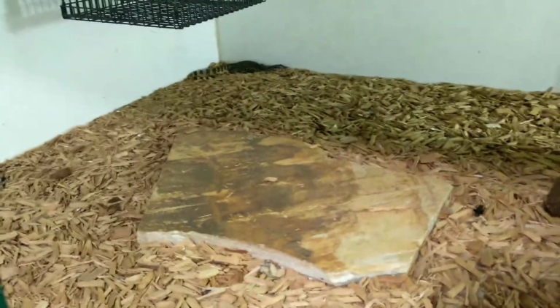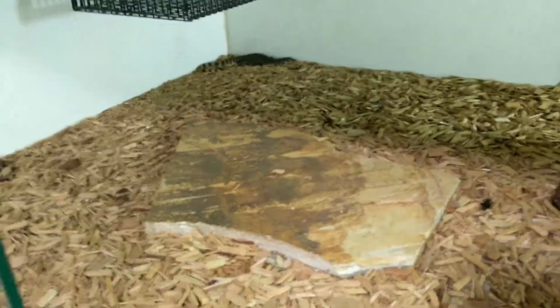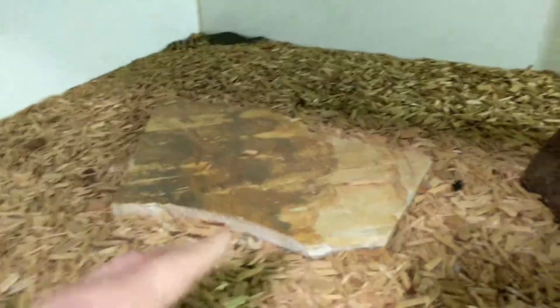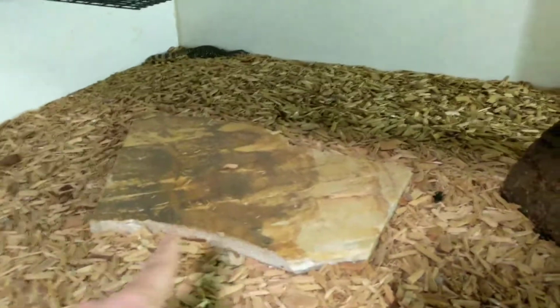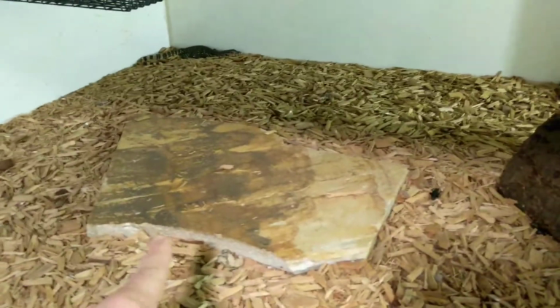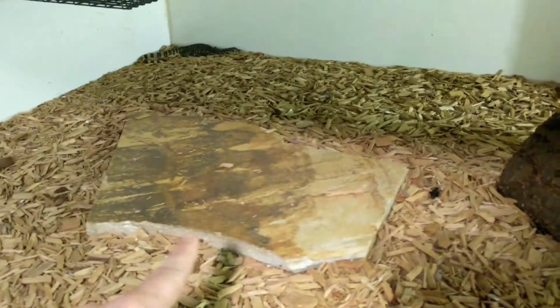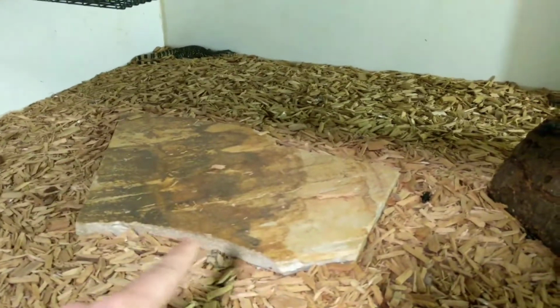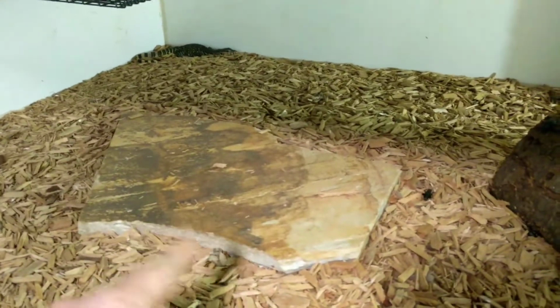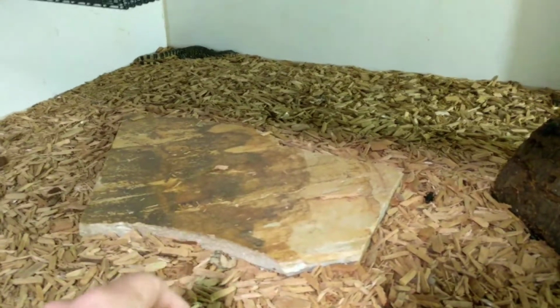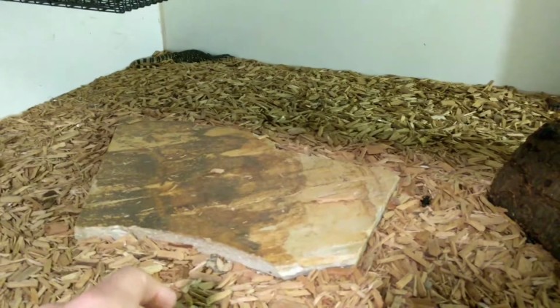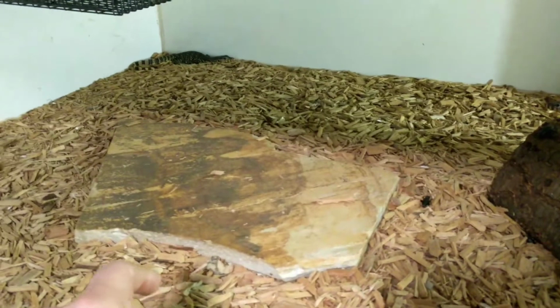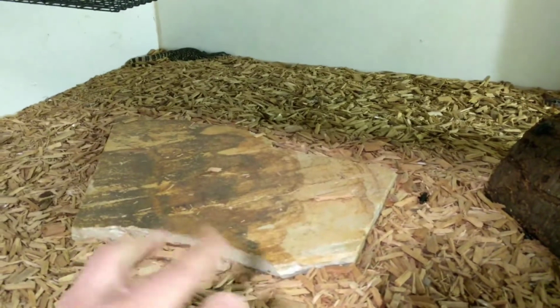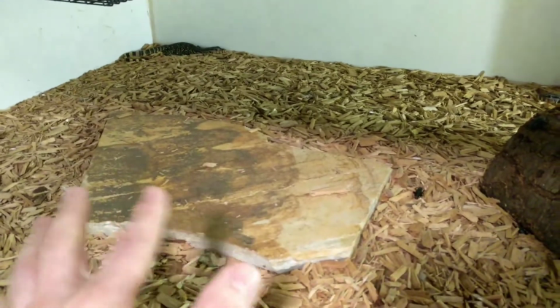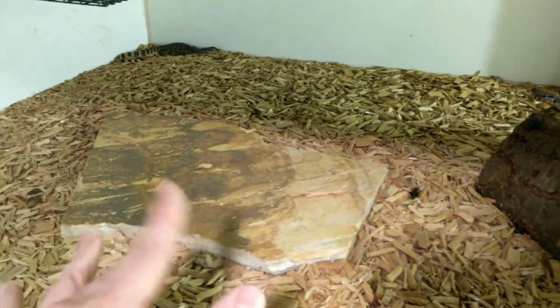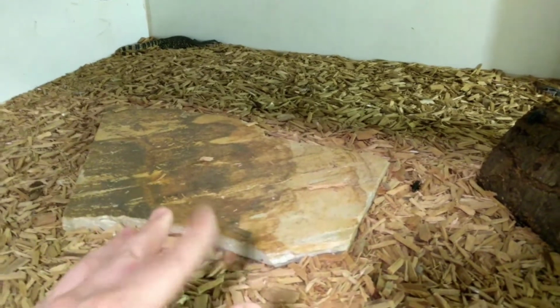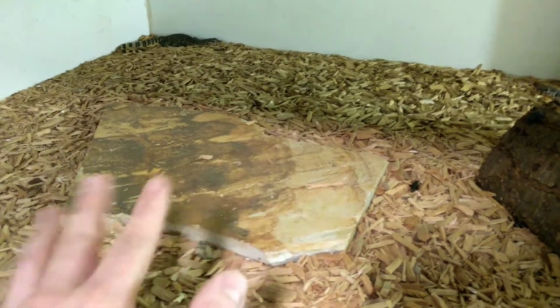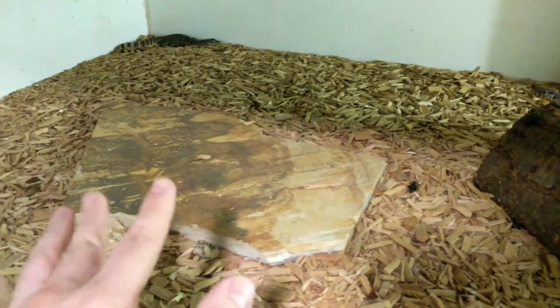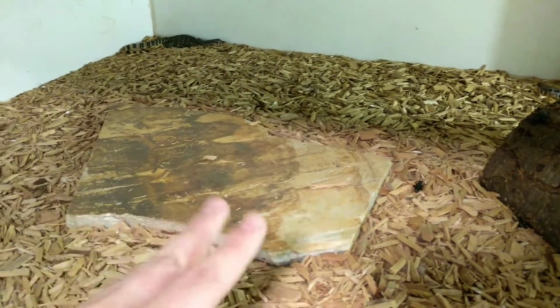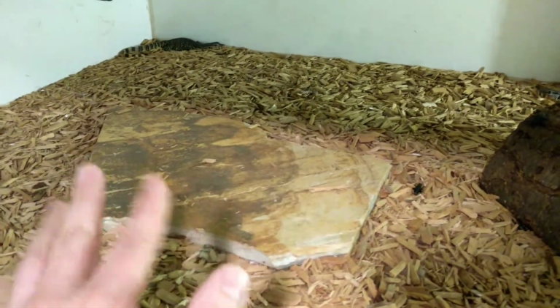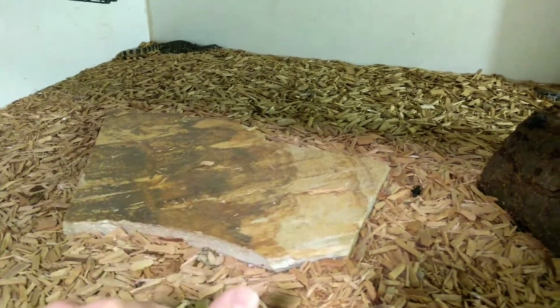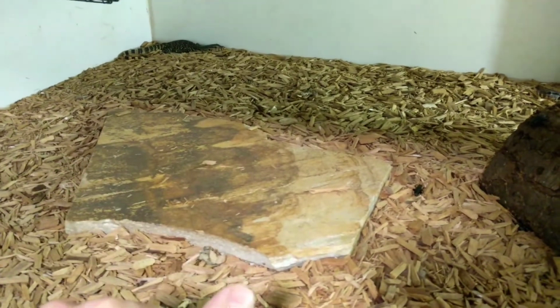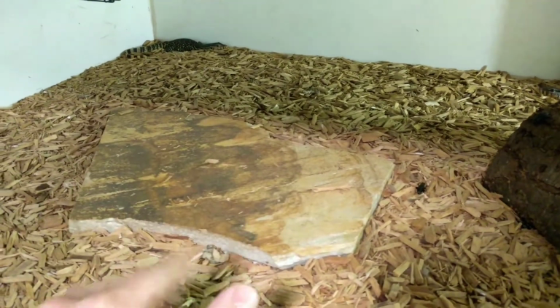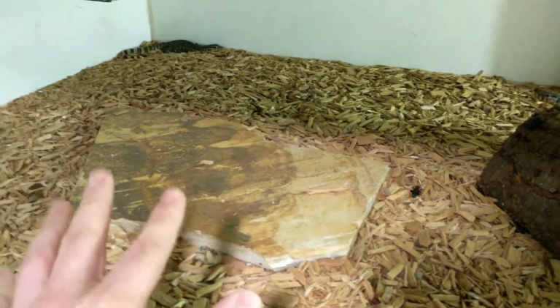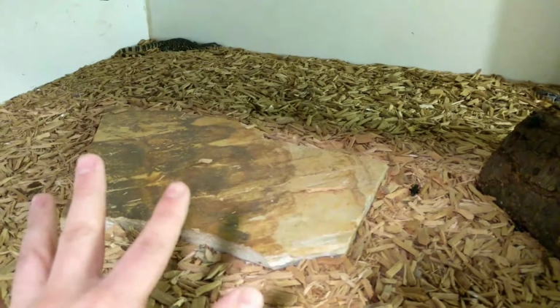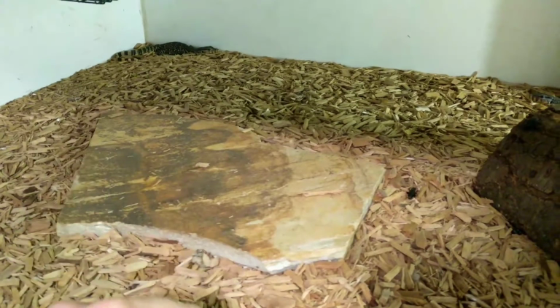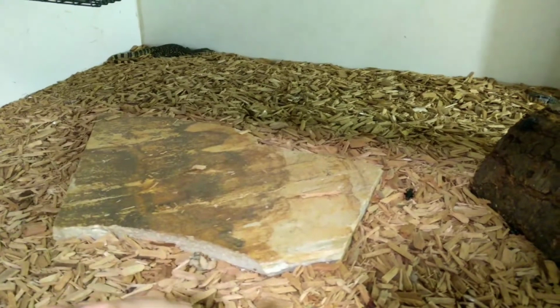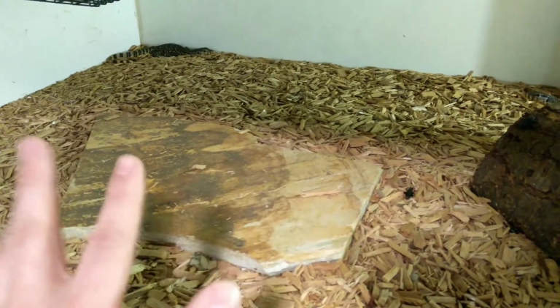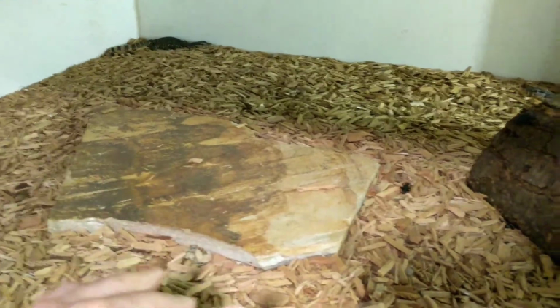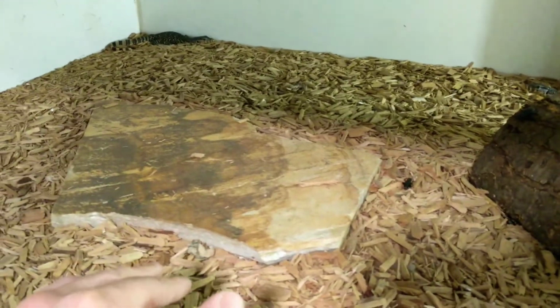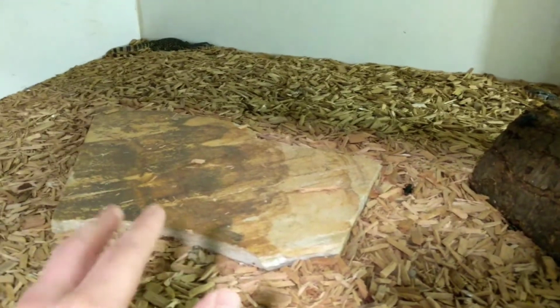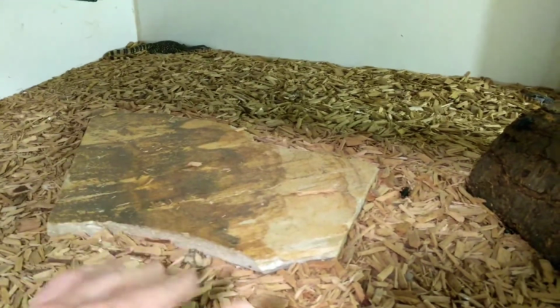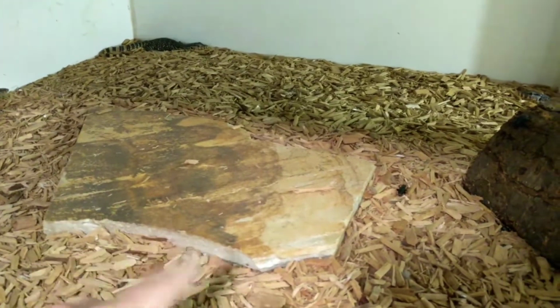I always use natural stones. This is a one-inch thick piece of slate, and I use other natural stones as well. I never use floor tiles — this will hold heat for at least a half an hour.